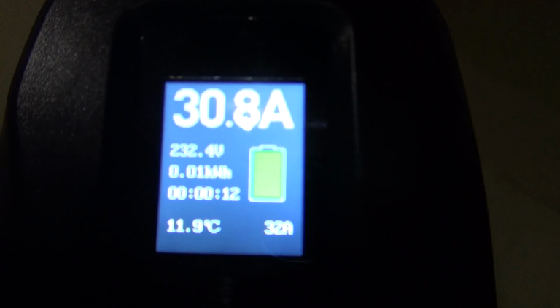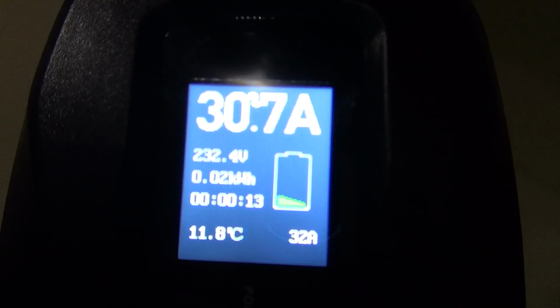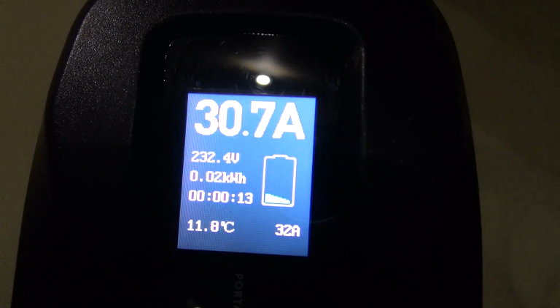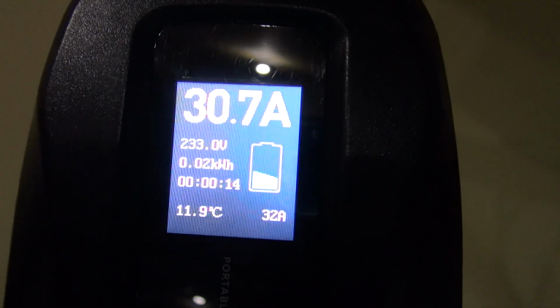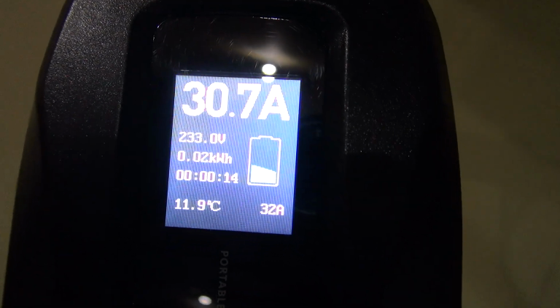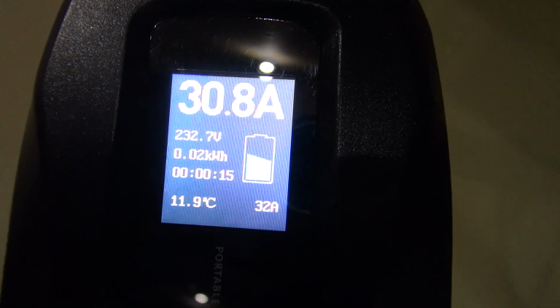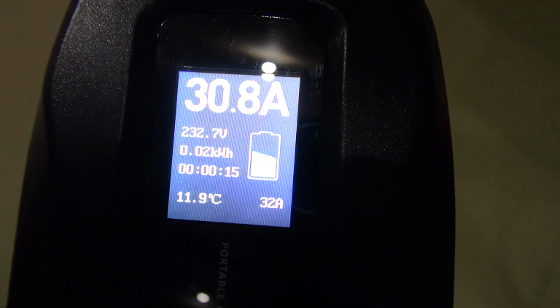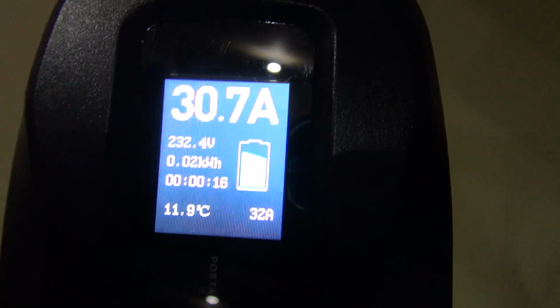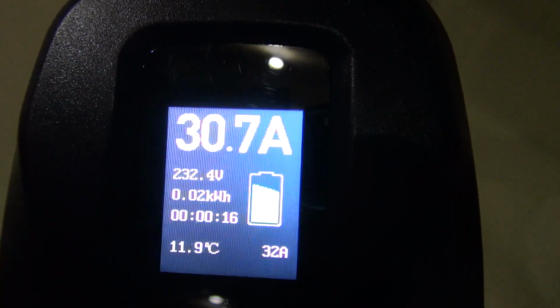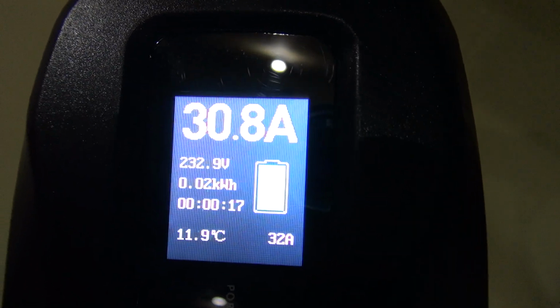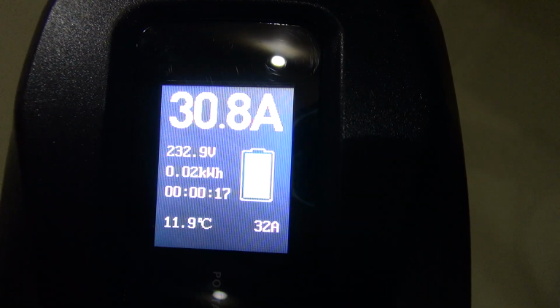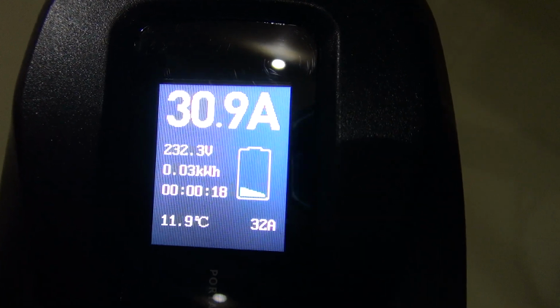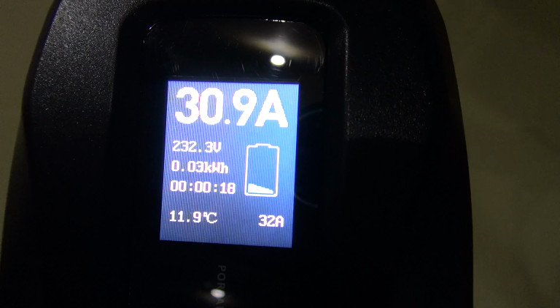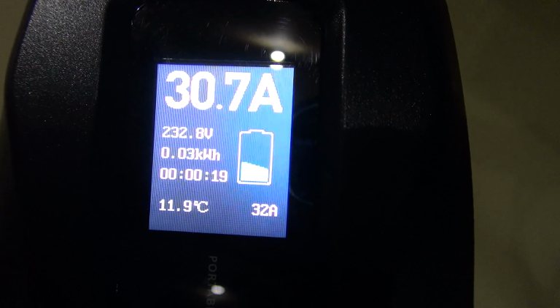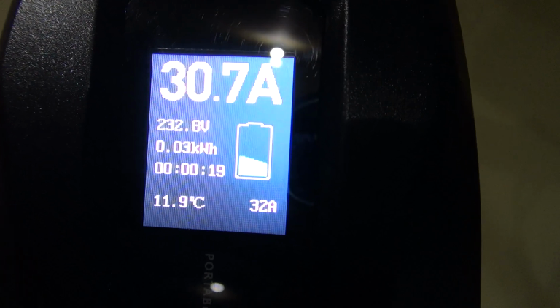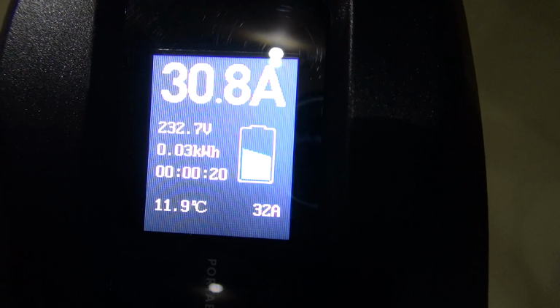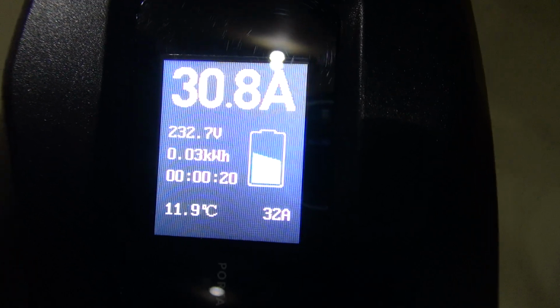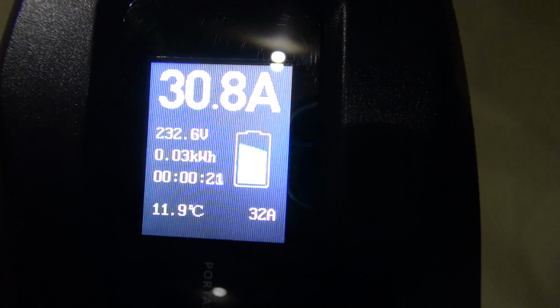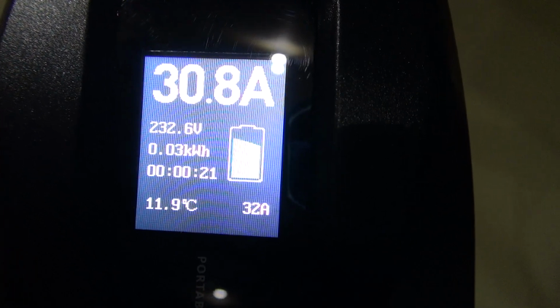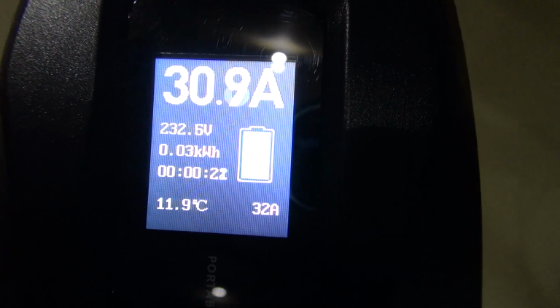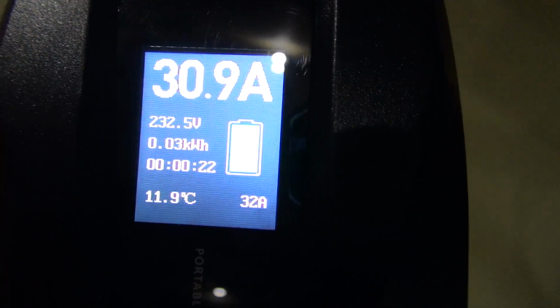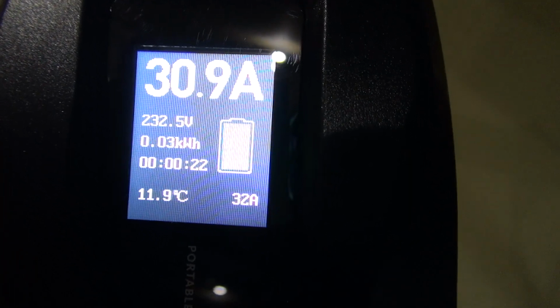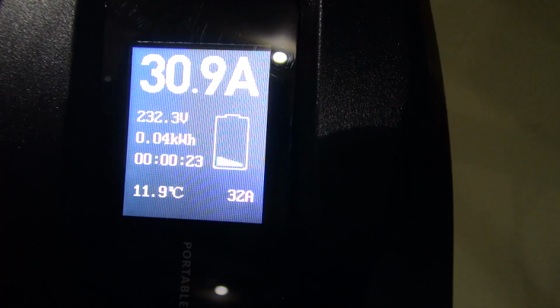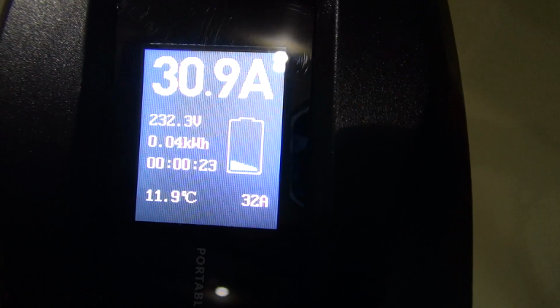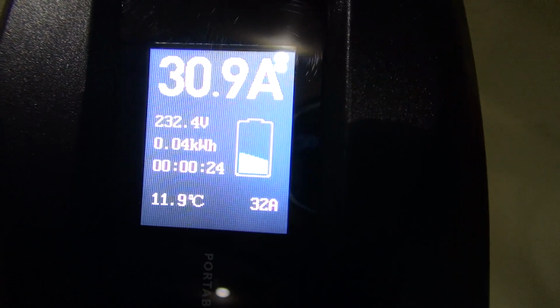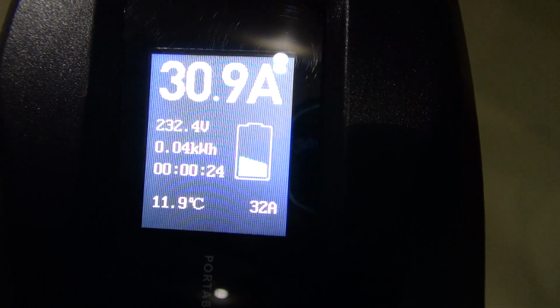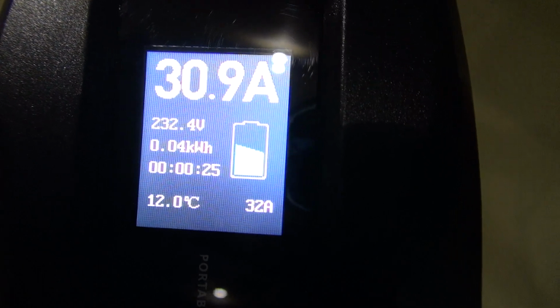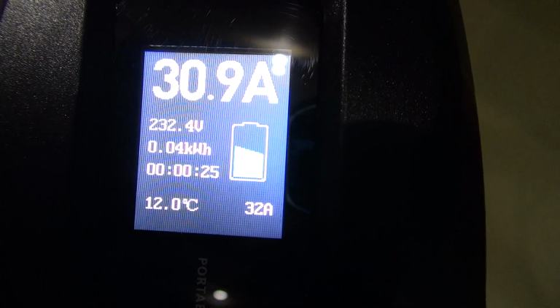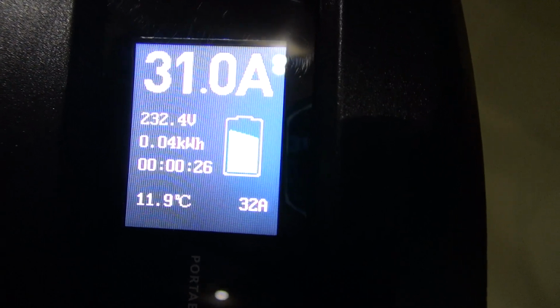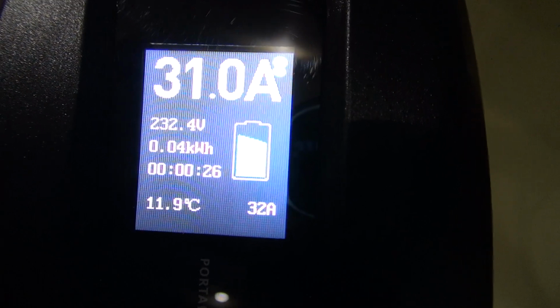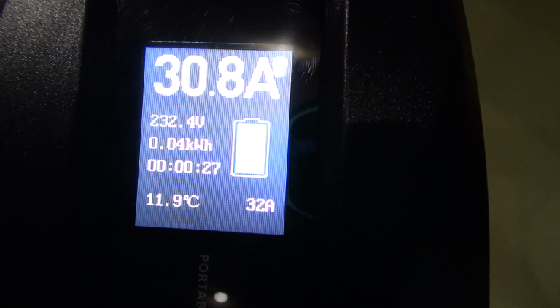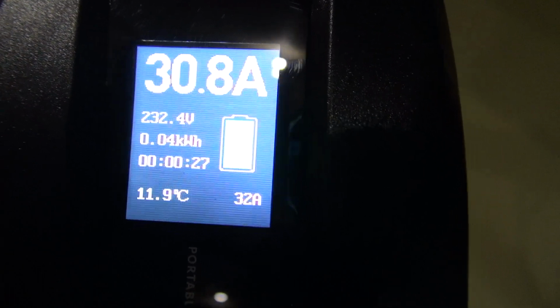It's reading 30.7 to 30.8 — 232 volts, 31 amps.